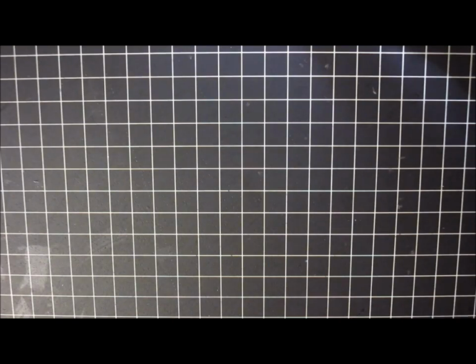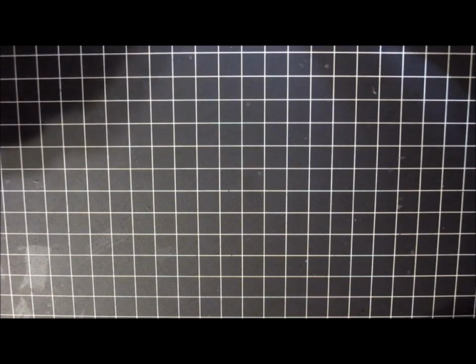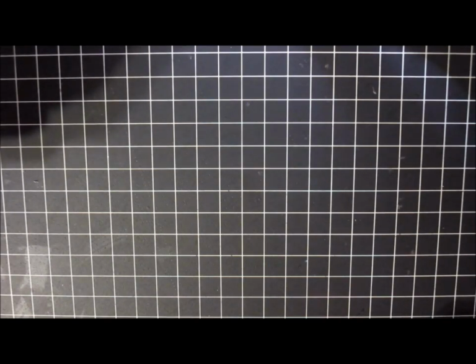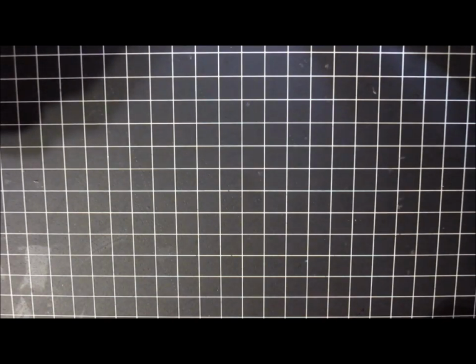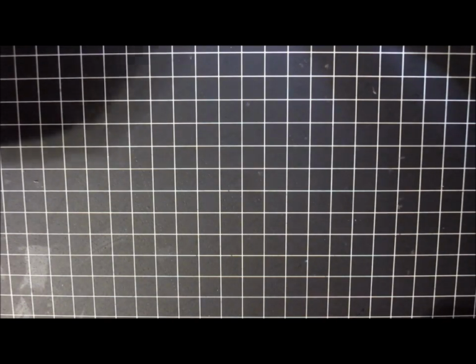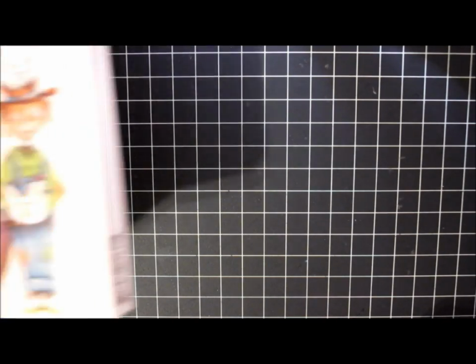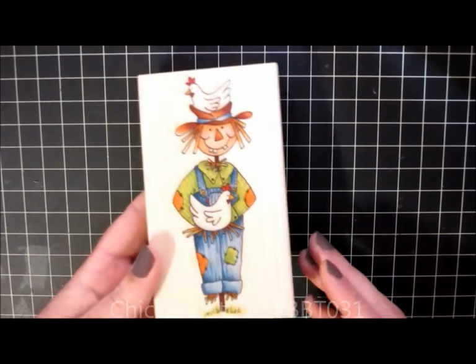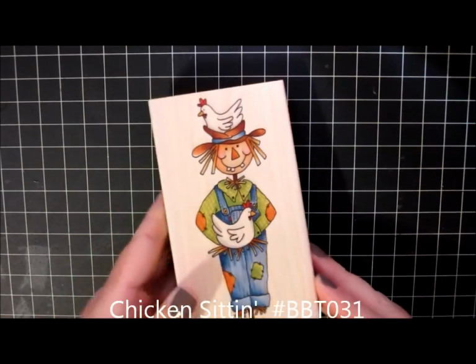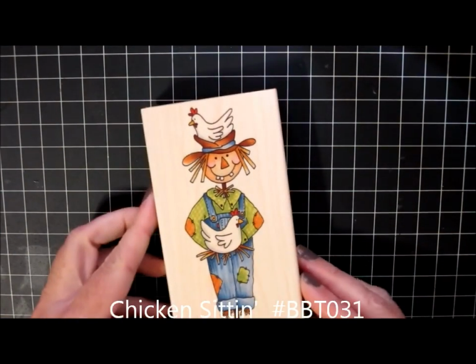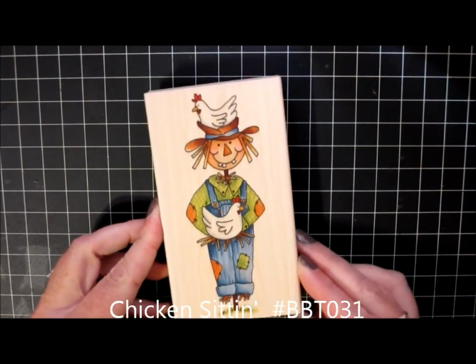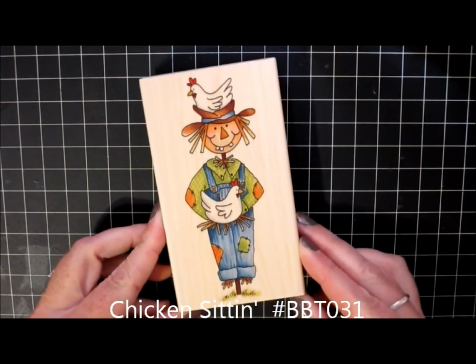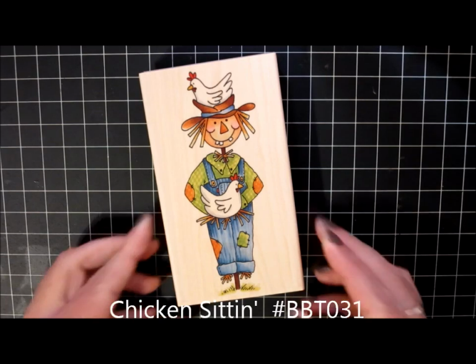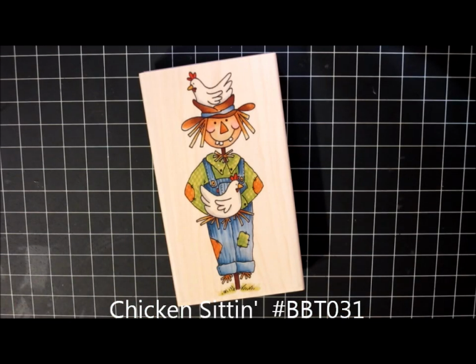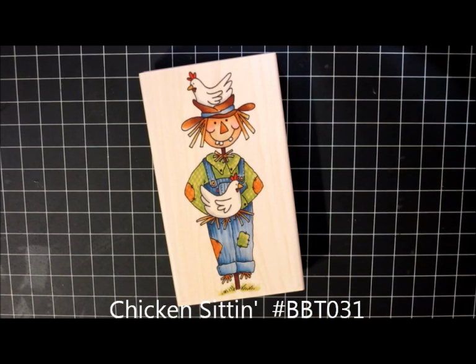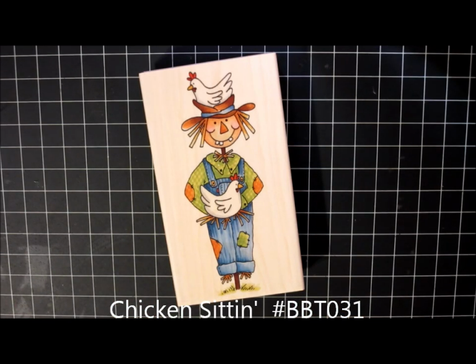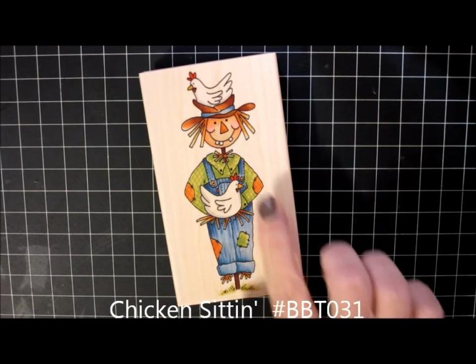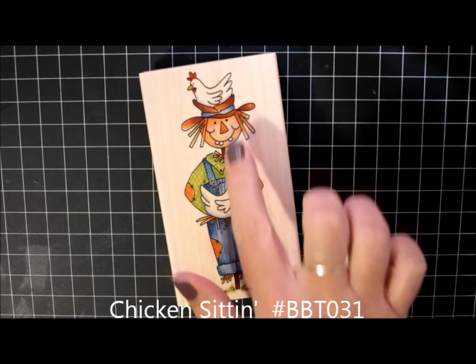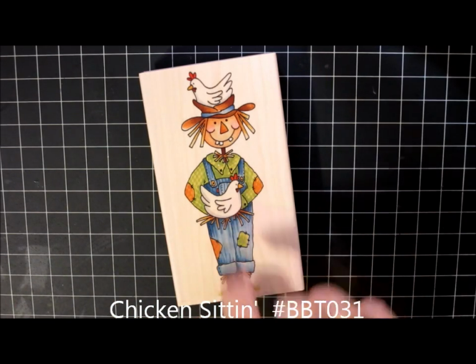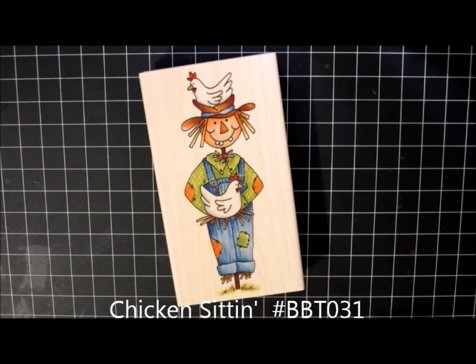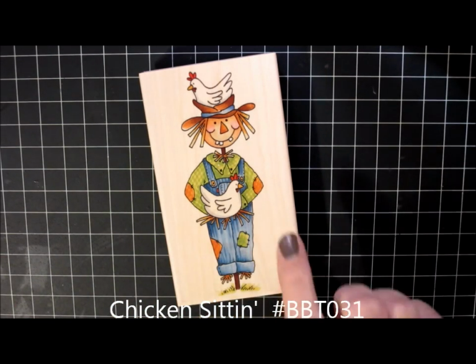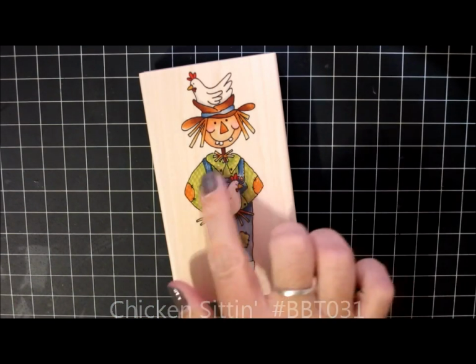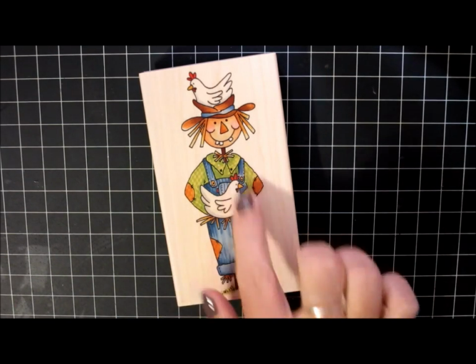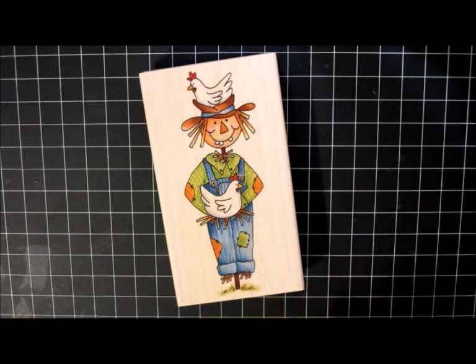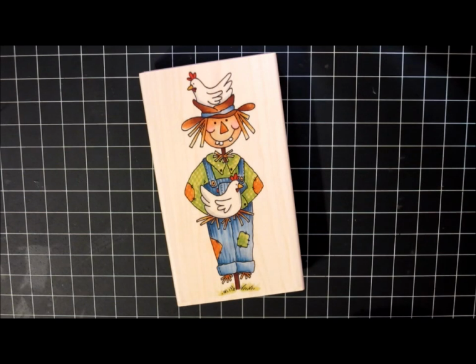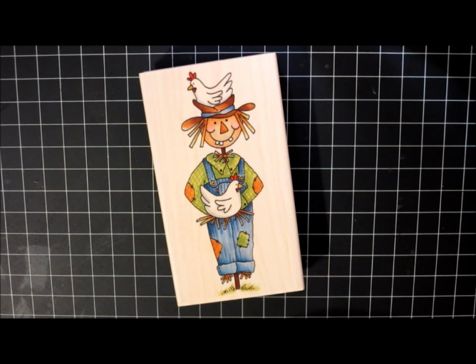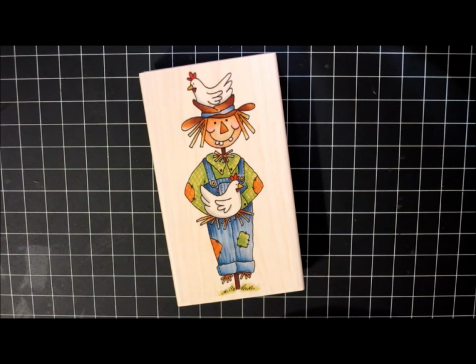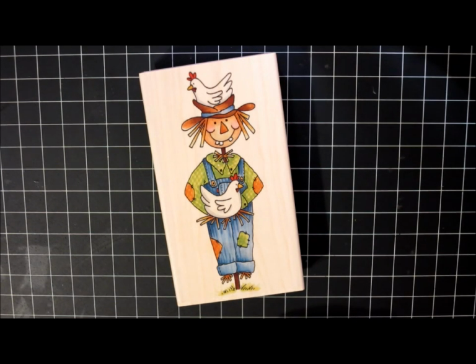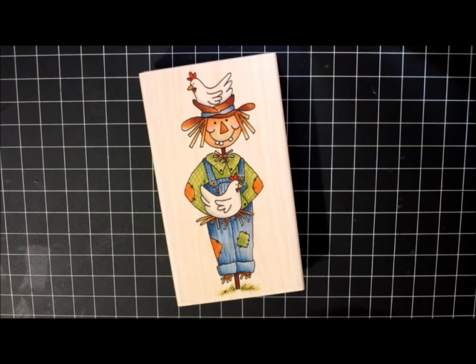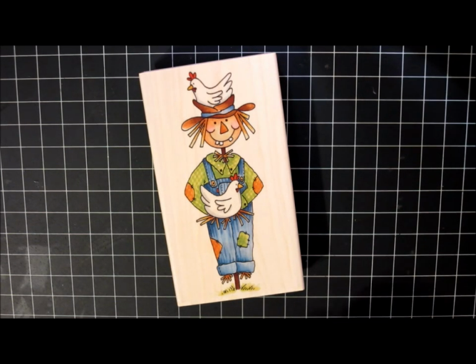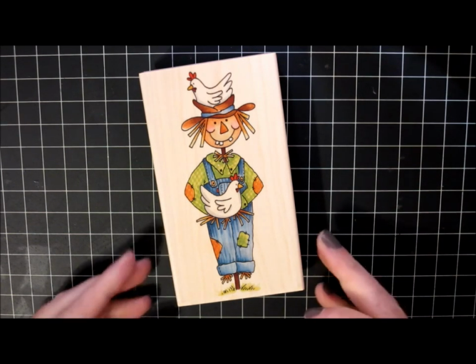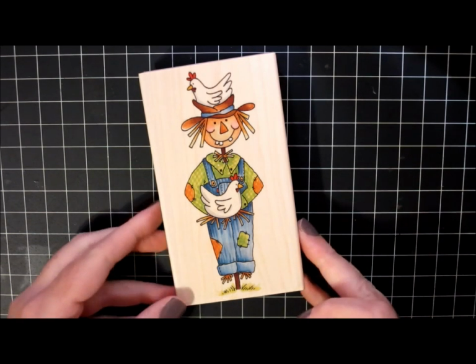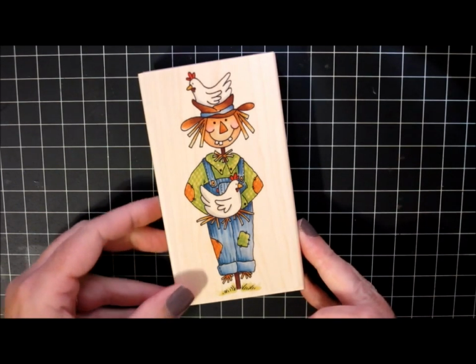On the fall harvest theme I have Chicken Sitting and this is just a very happy scarecrow. He has a couple of chicken friends. I think his shirt and overalls will be very fun to color and I just can't wait to get started on projects using him.